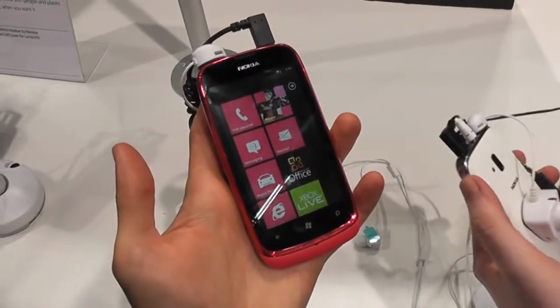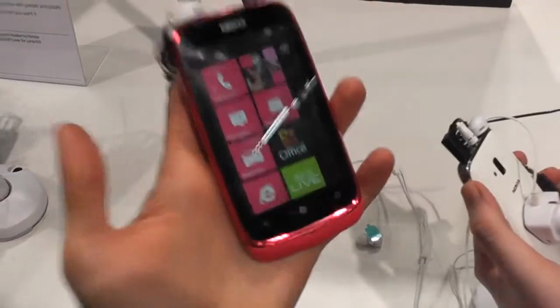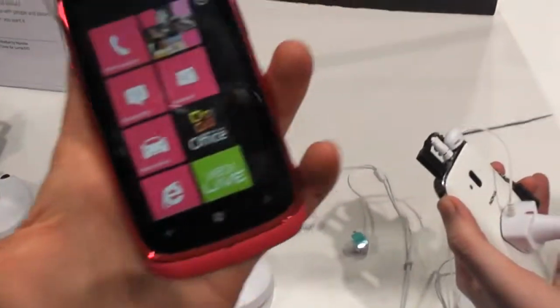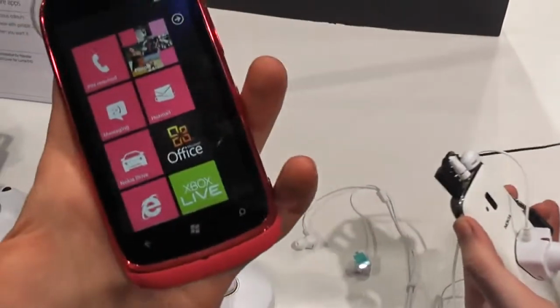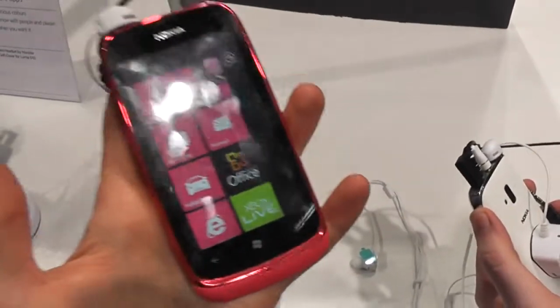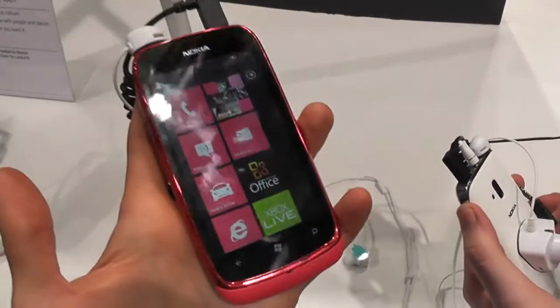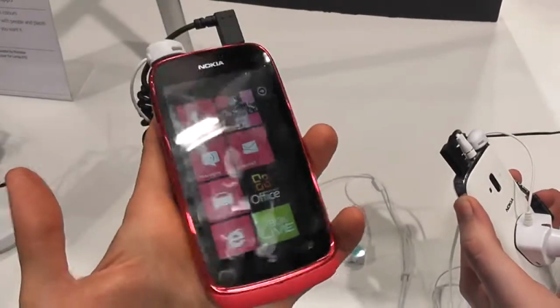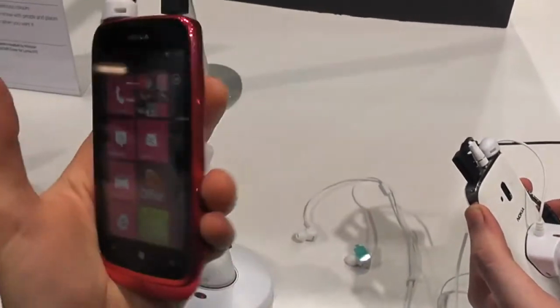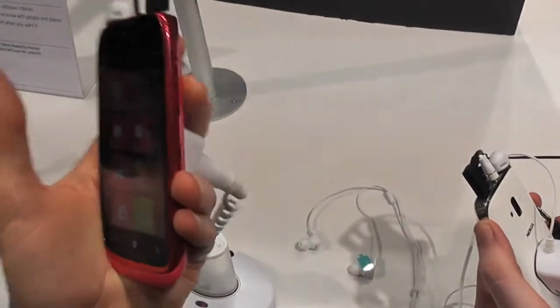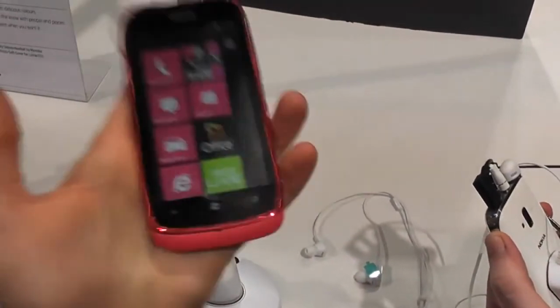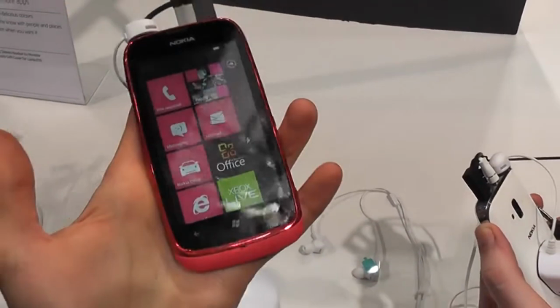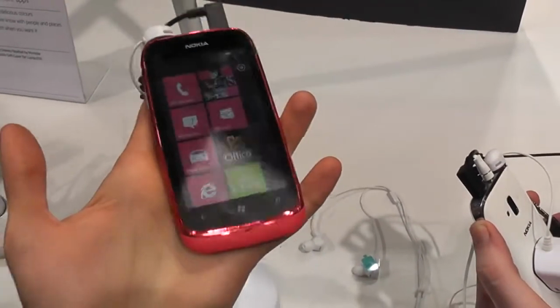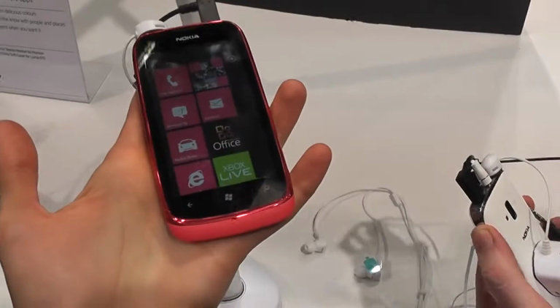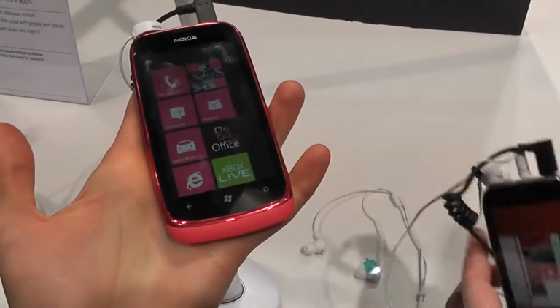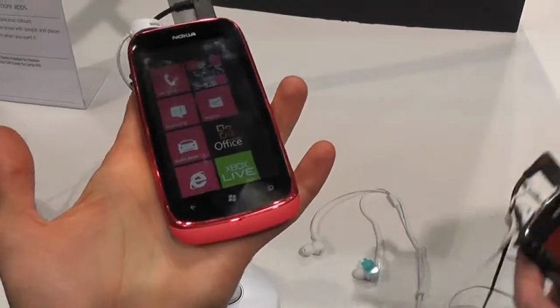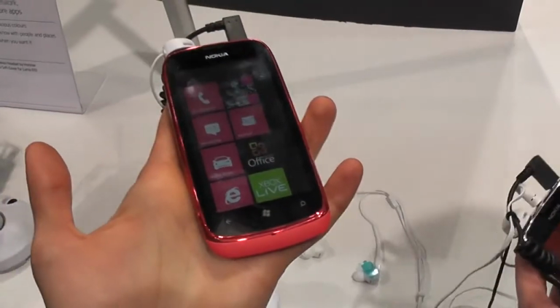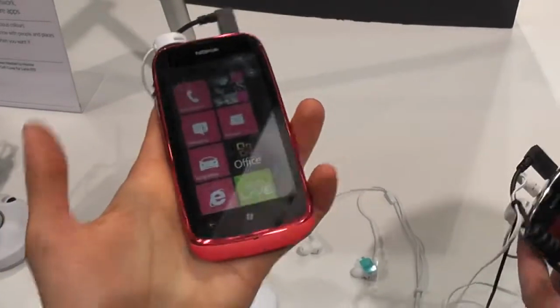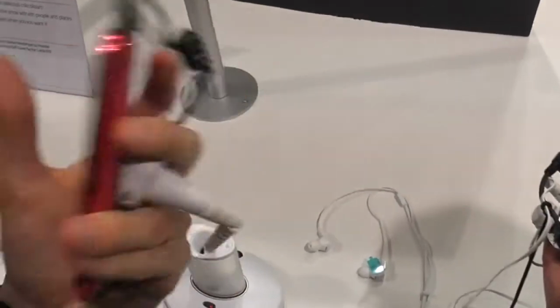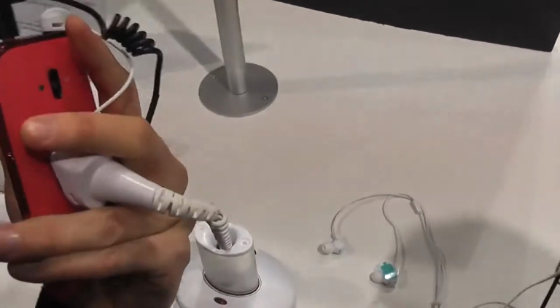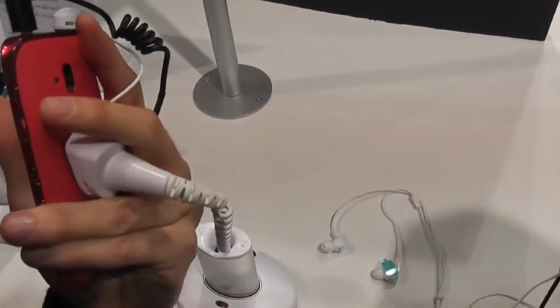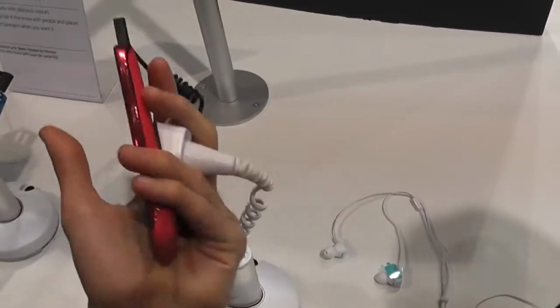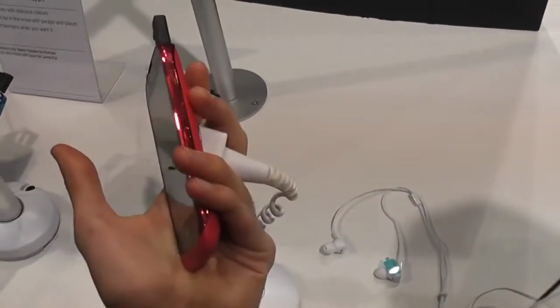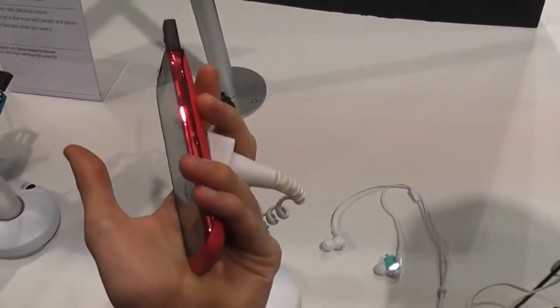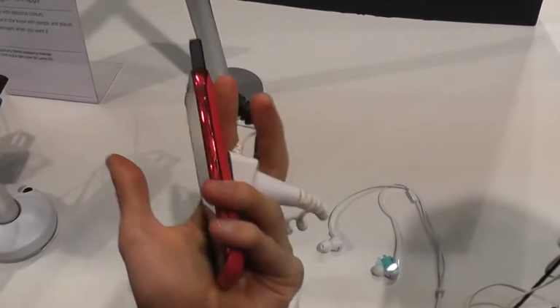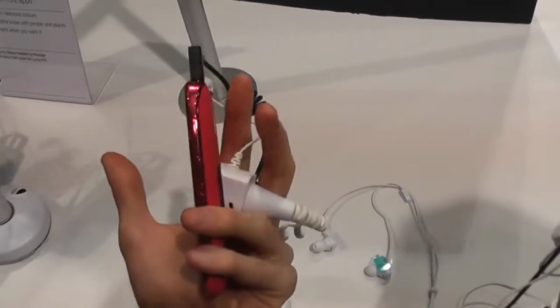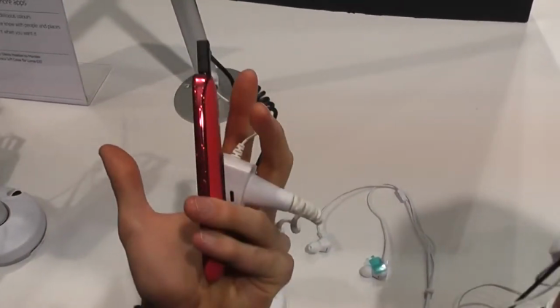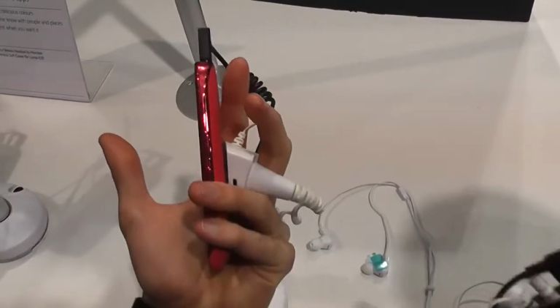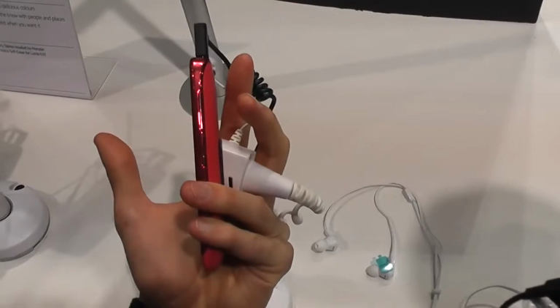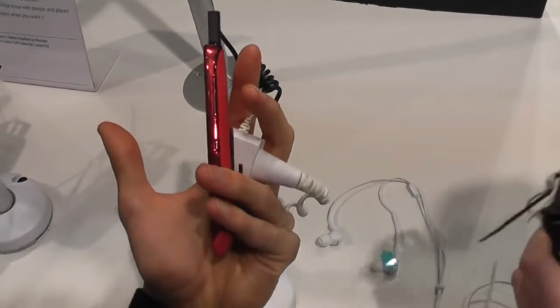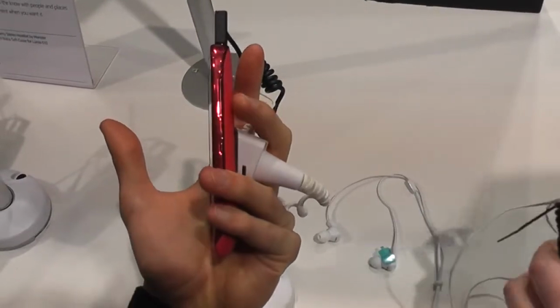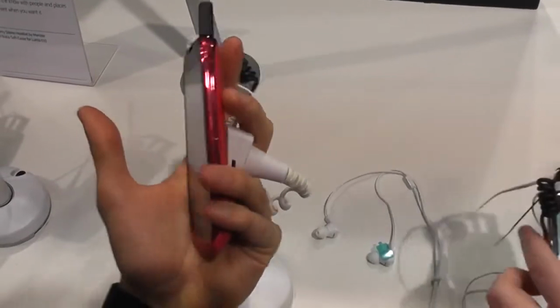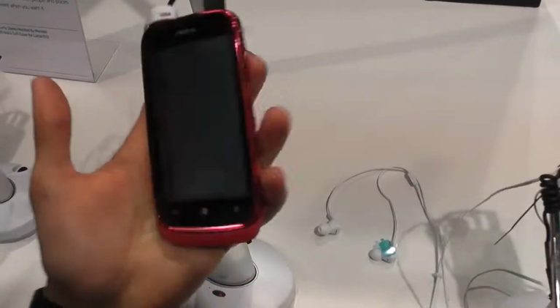Hi guys, Mike here at the Mobile World Congress. We're taking a very quick look at the Nokia Lumia 610. This is just a quick hands-on. More details are available in other videos over here.